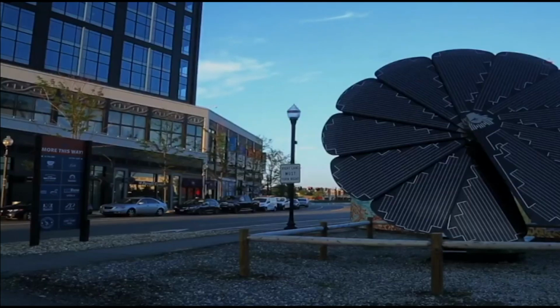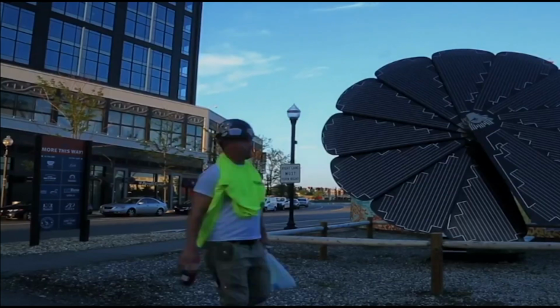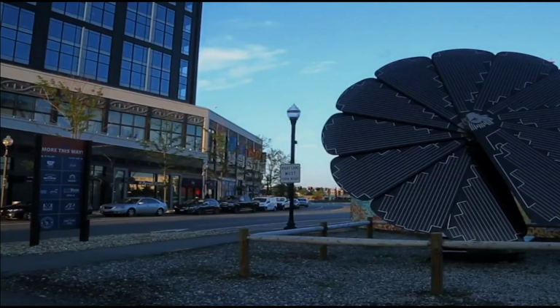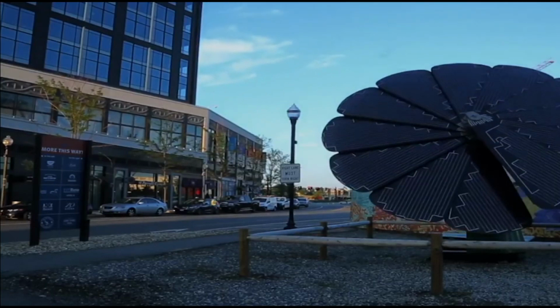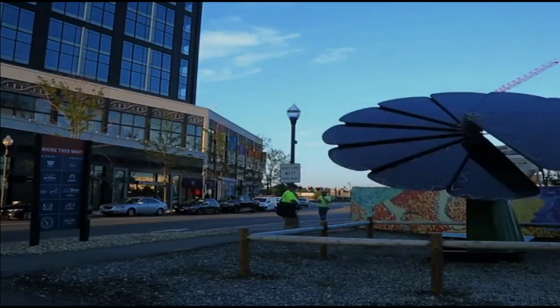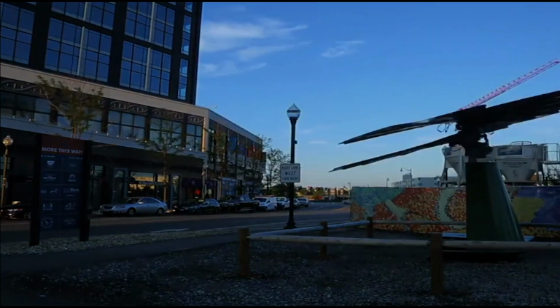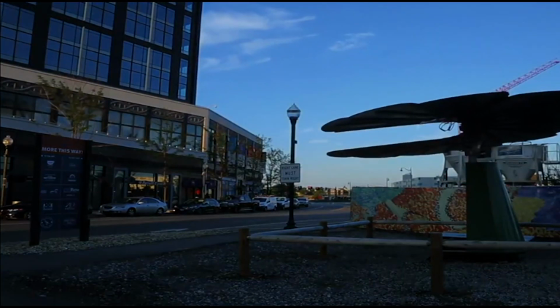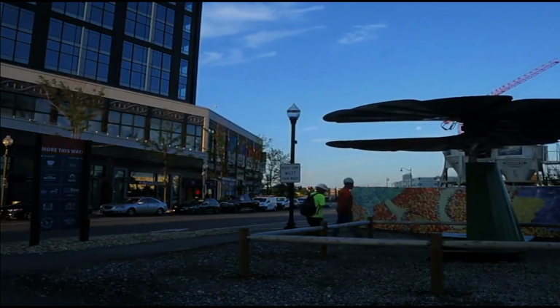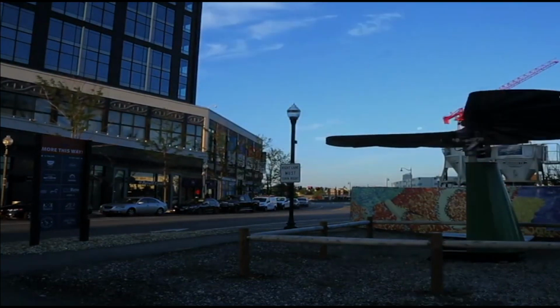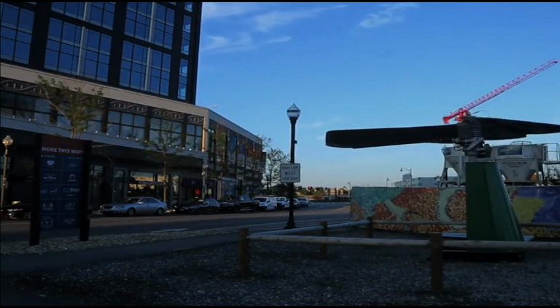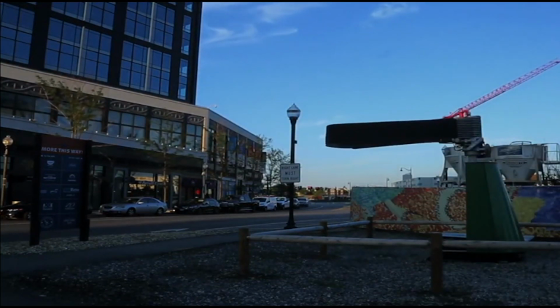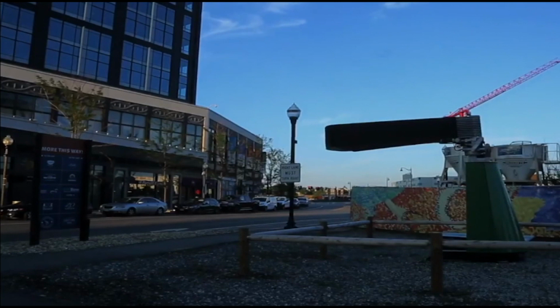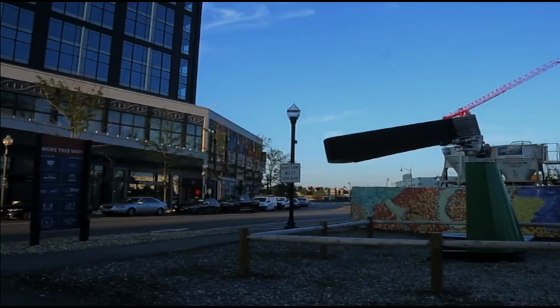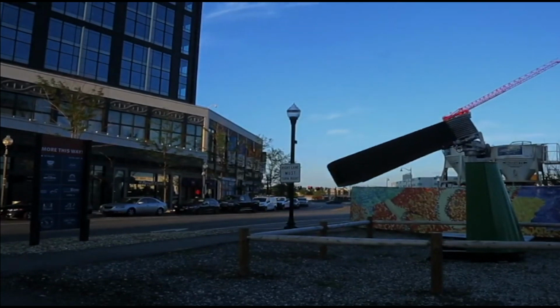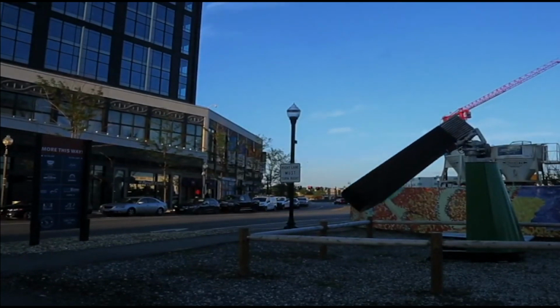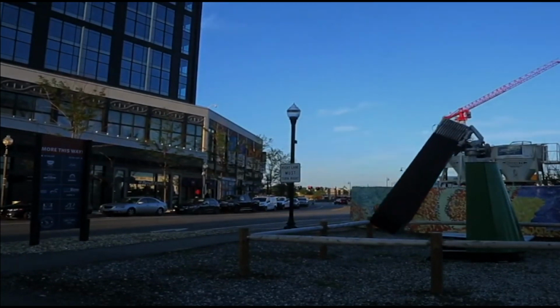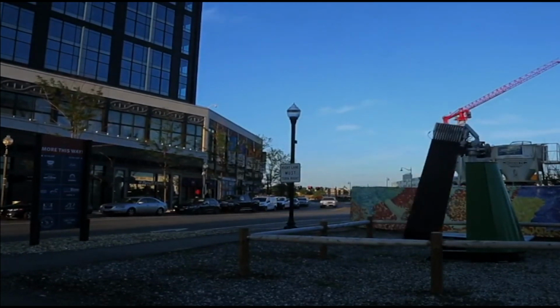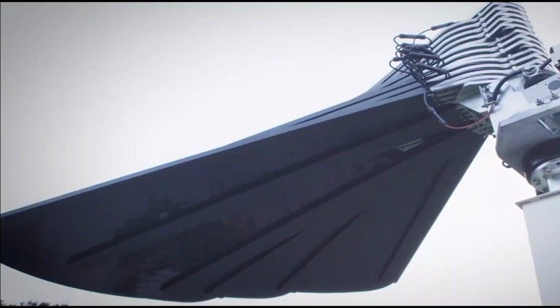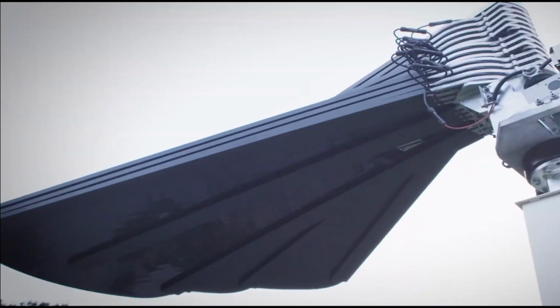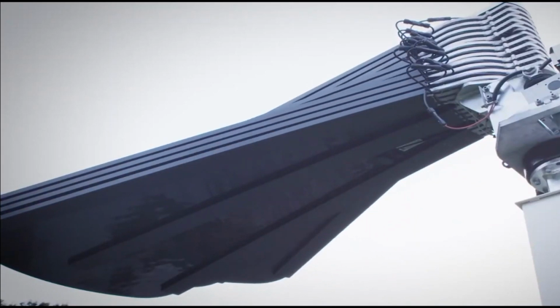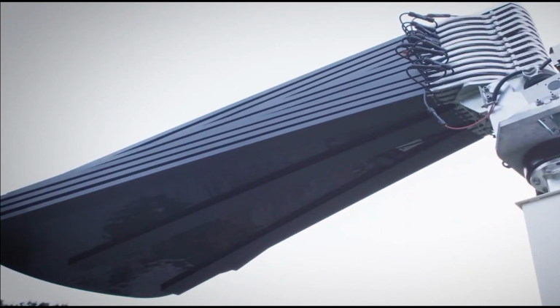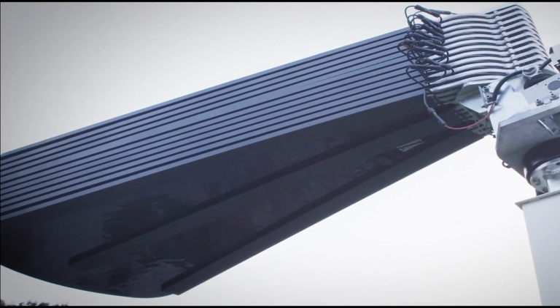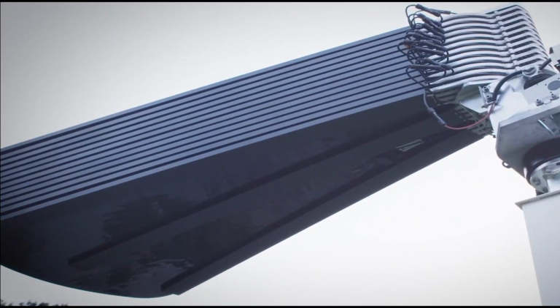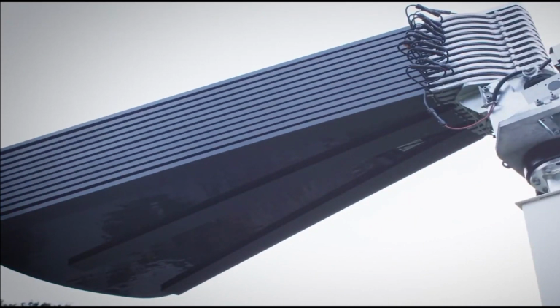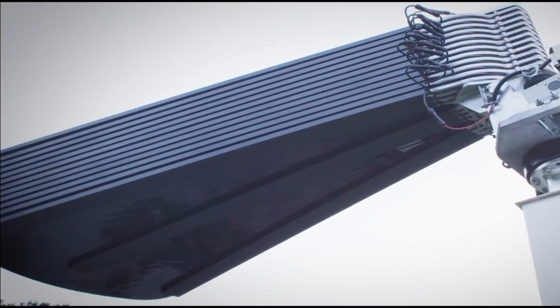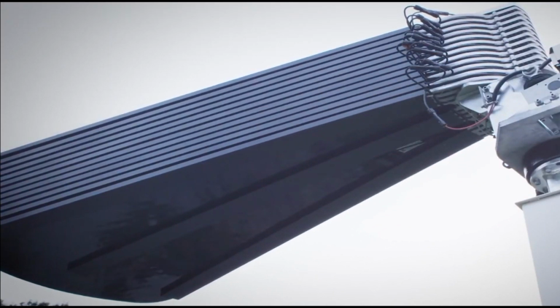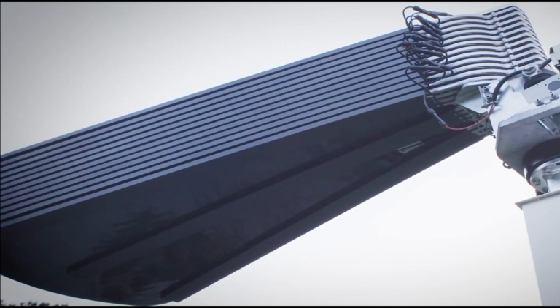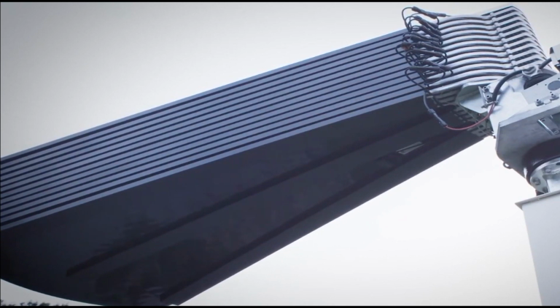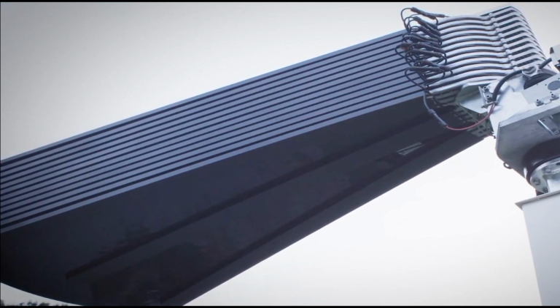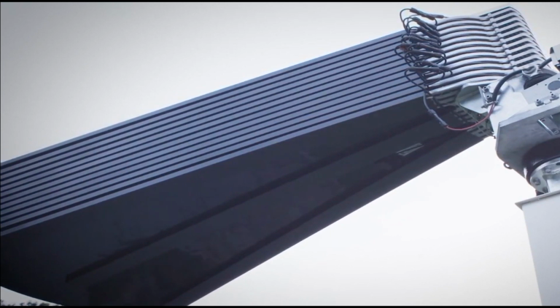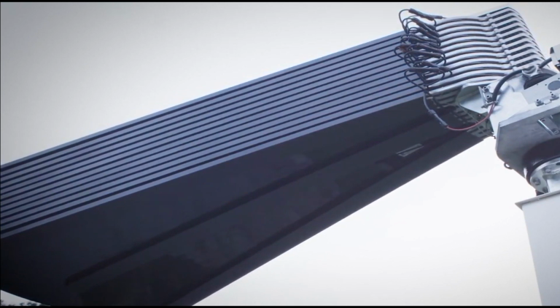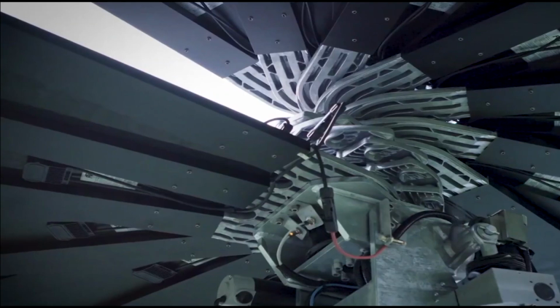Every day at sunset, Smart Flower will automatically fold up and clean itself to maintain peak solar utilization. In the event of inclement weather, Smart Flower will automatically fold up its massive petals for the duration of the storm.